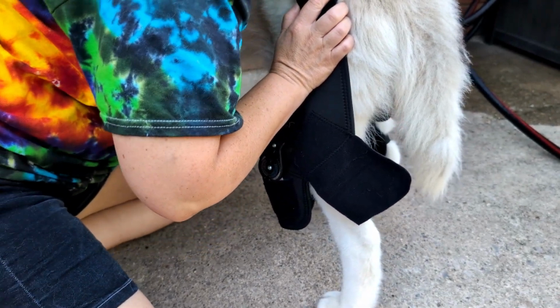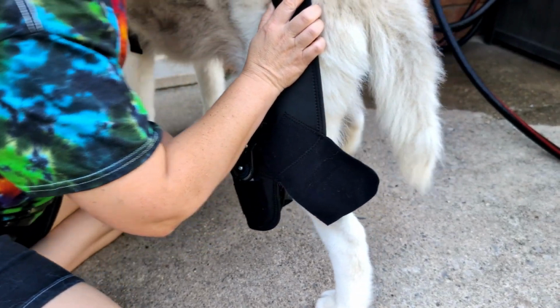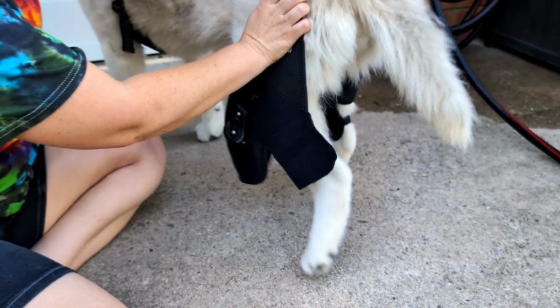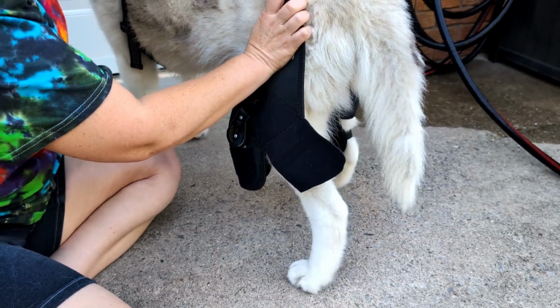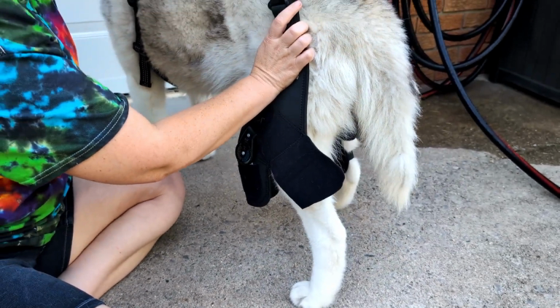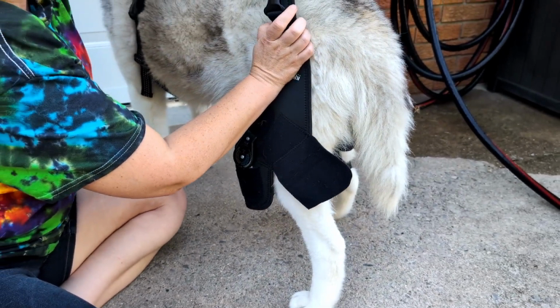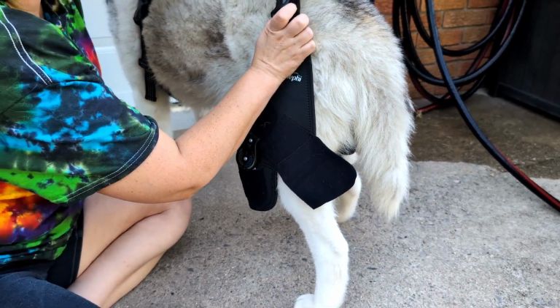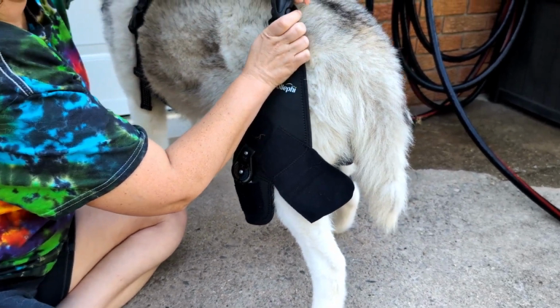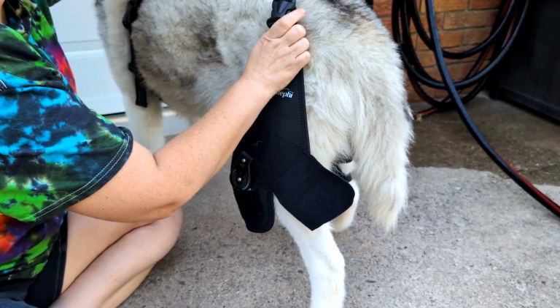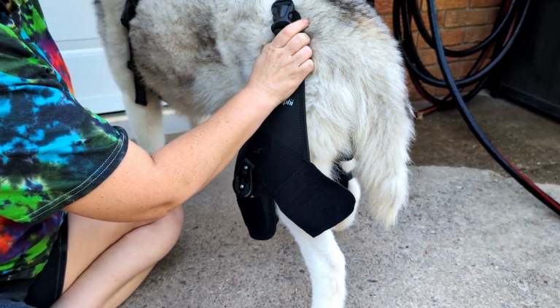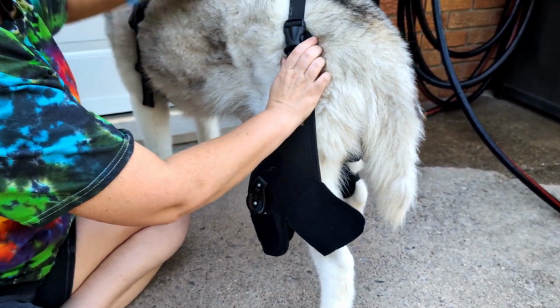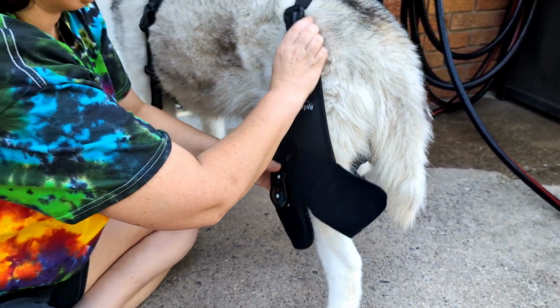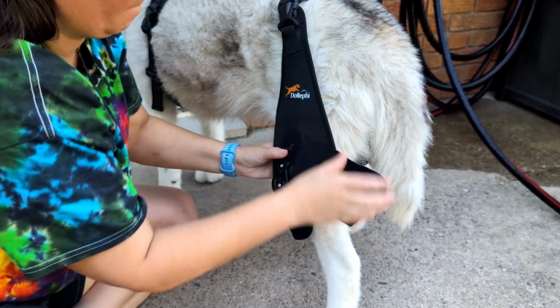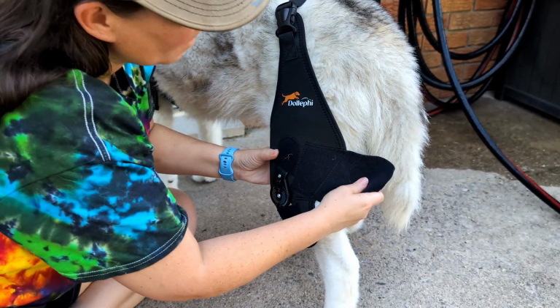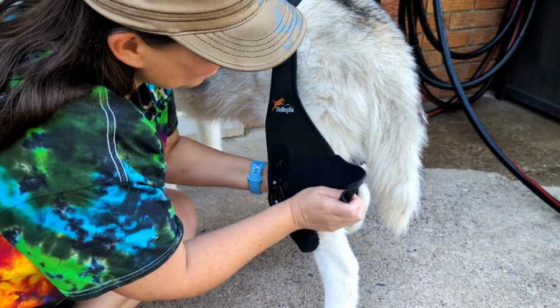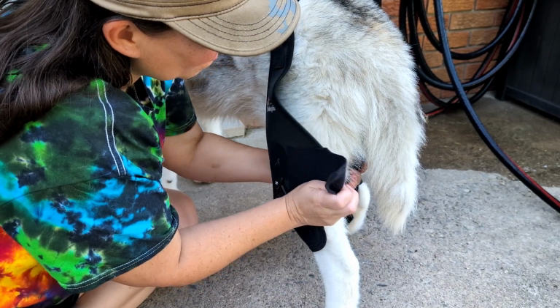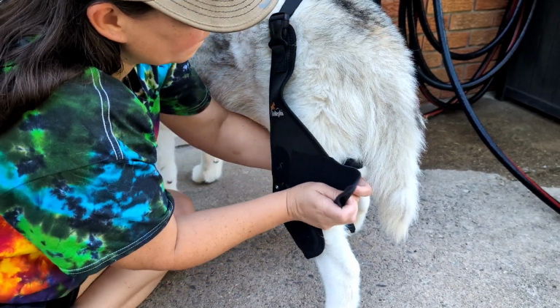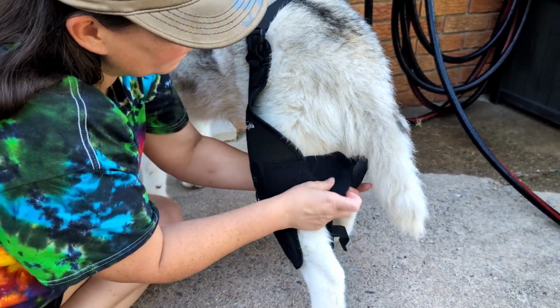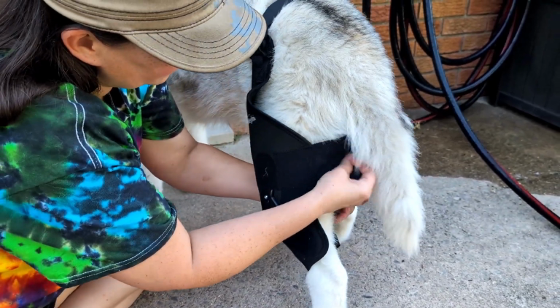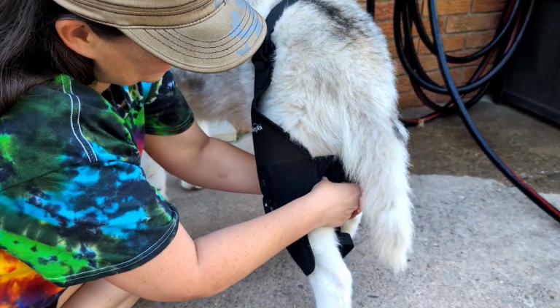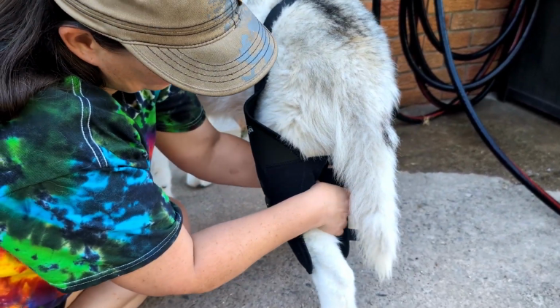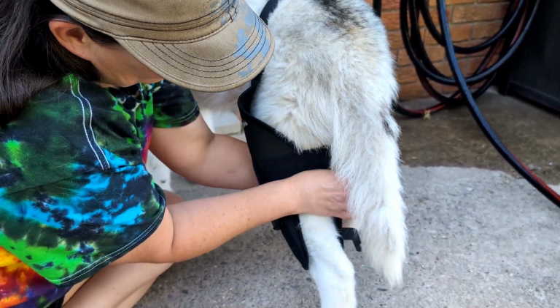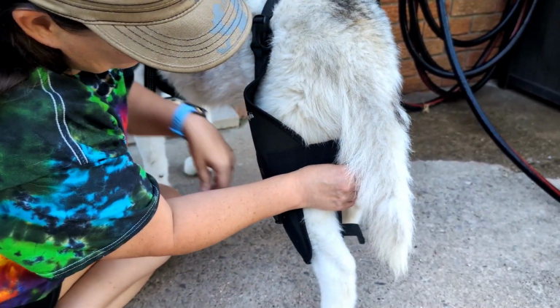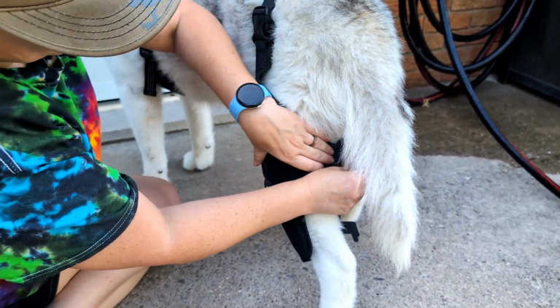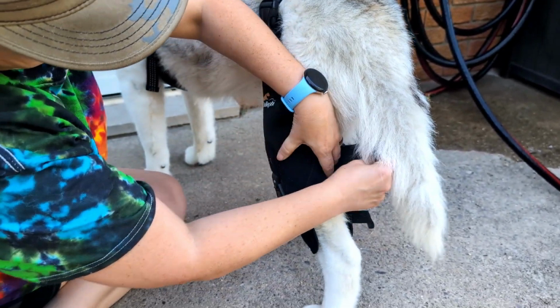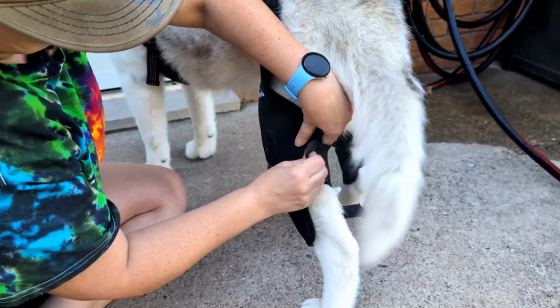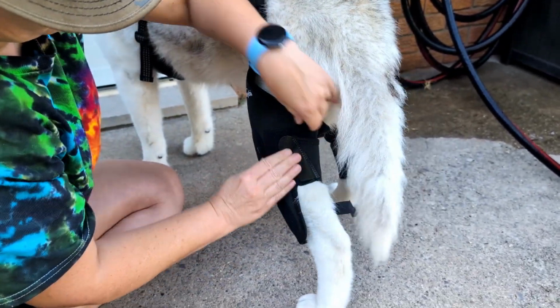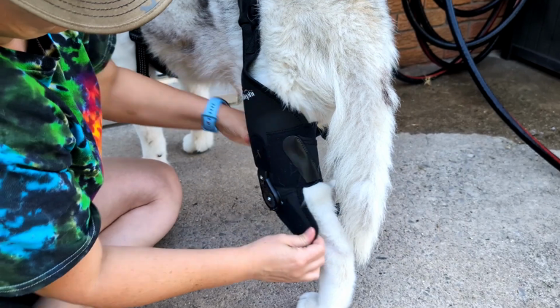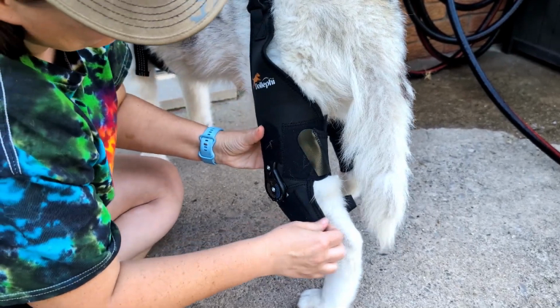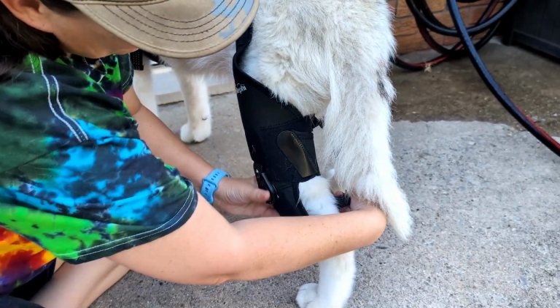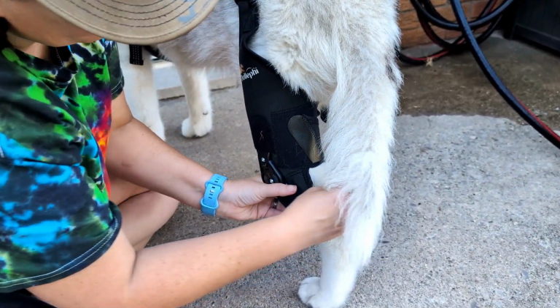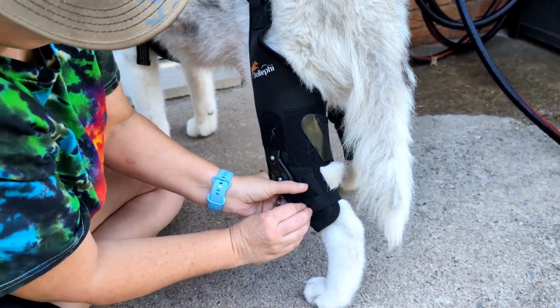You are going to wrap each of these around each knee and adjust them accordingly. They have the hook and loop, which makes it really easy to adjust. Once you have that adjusted, you're going to clip the back to the front. This not only helps hold everything into place, it also keeps everything nice and stable.